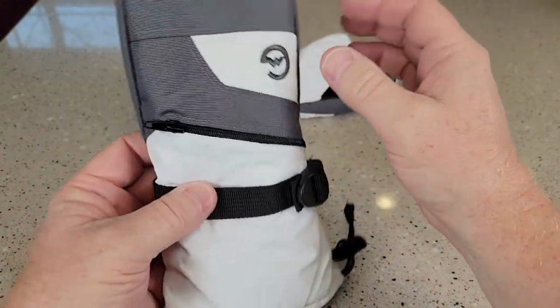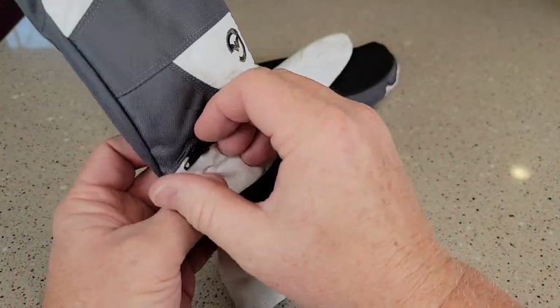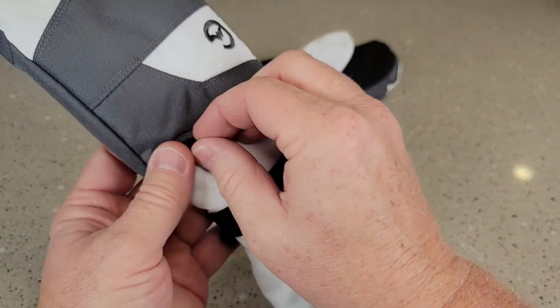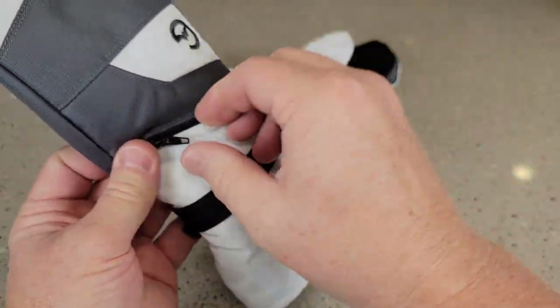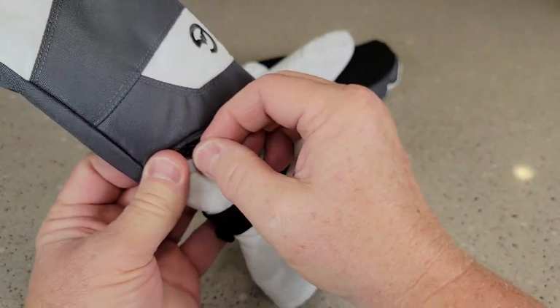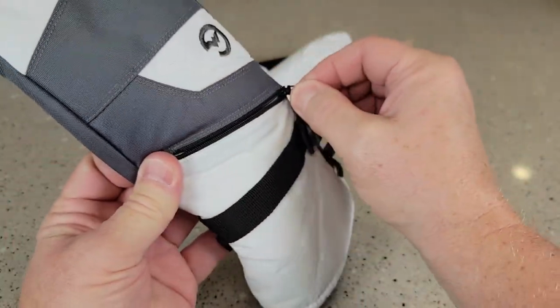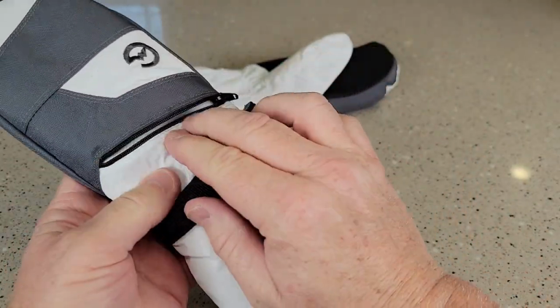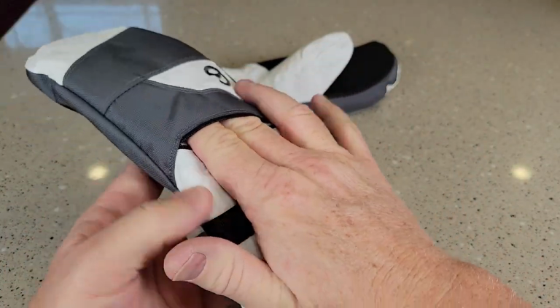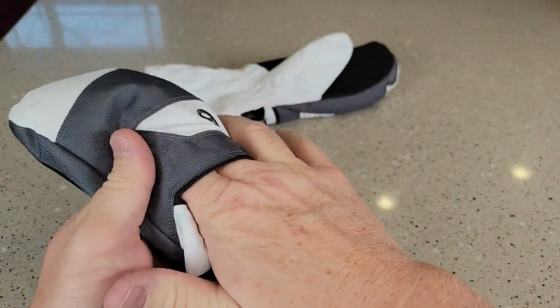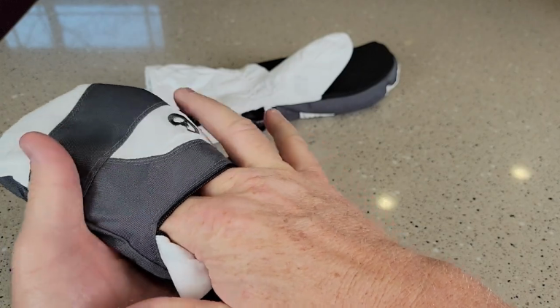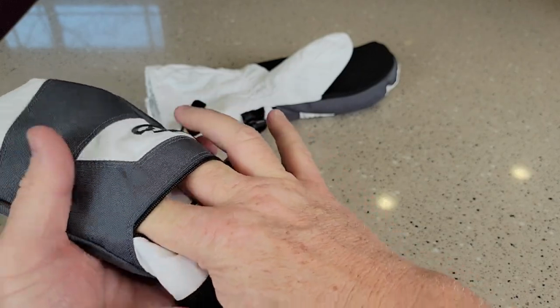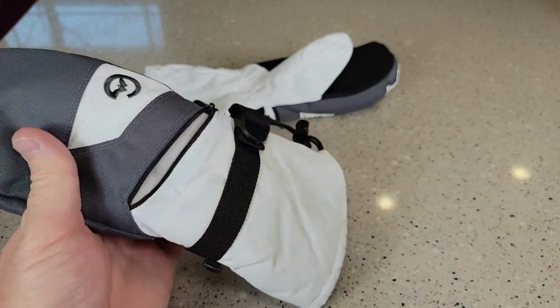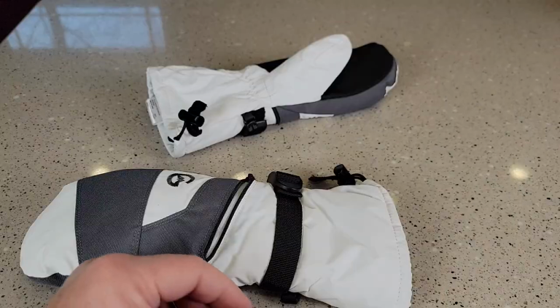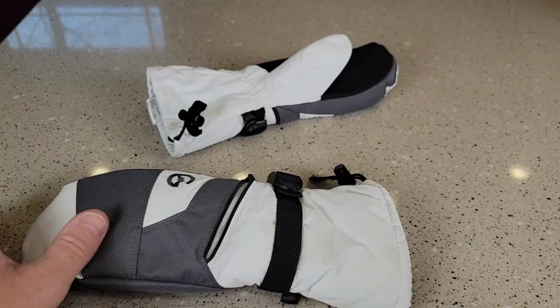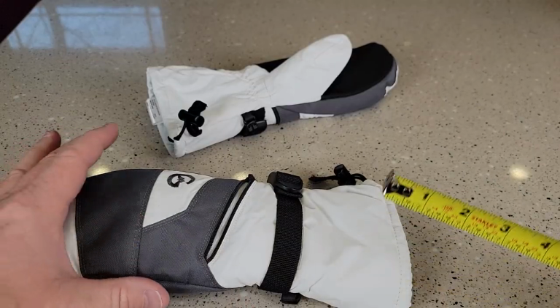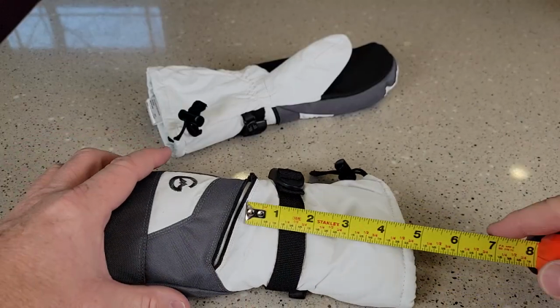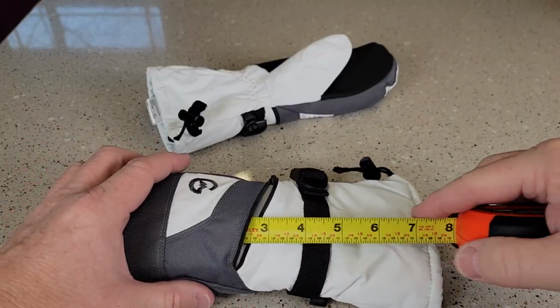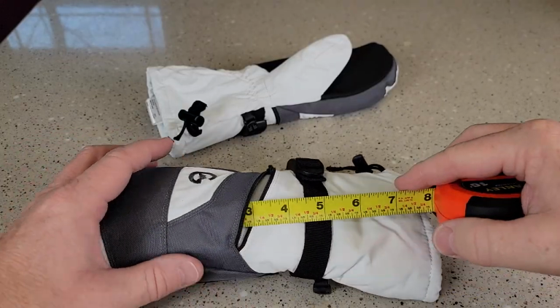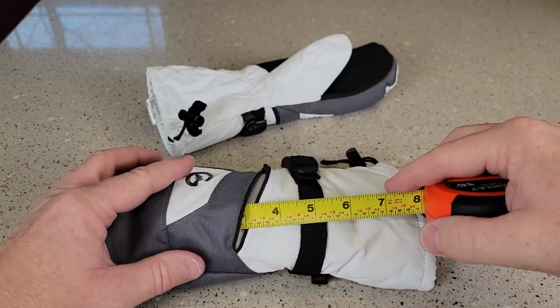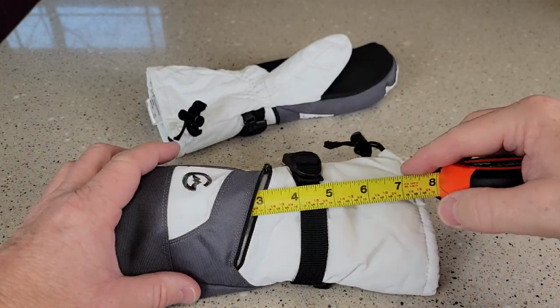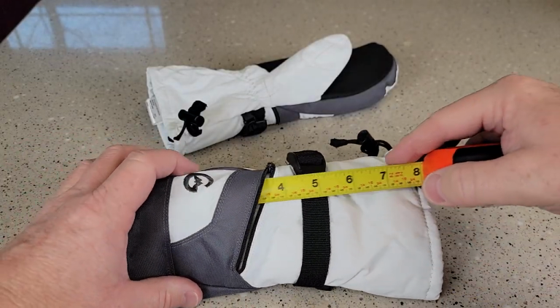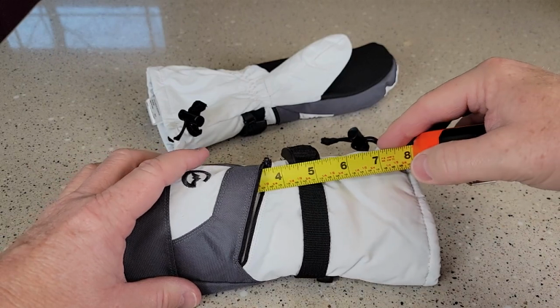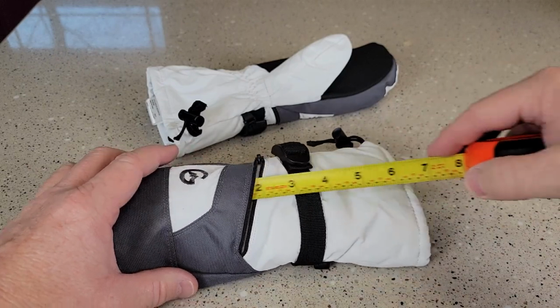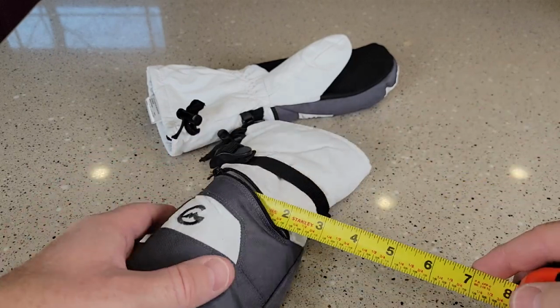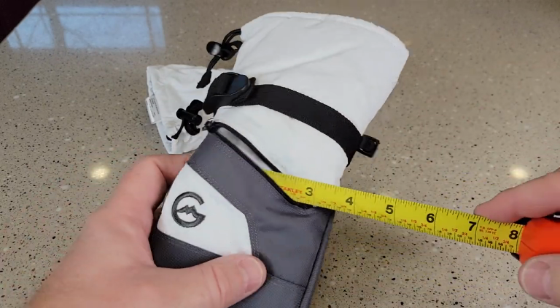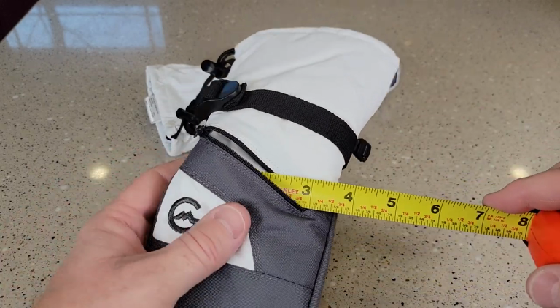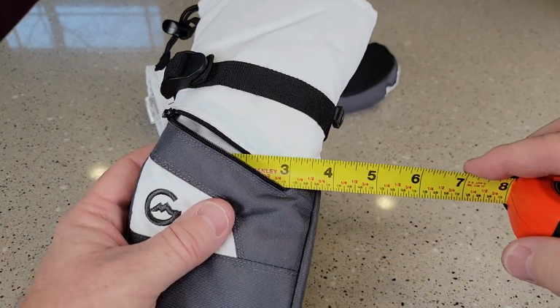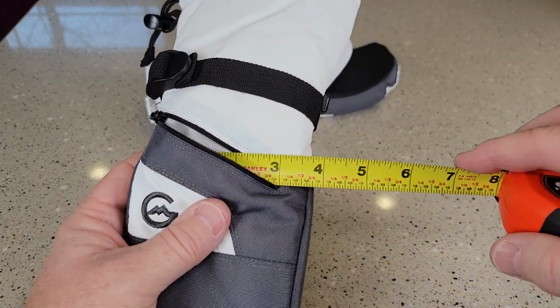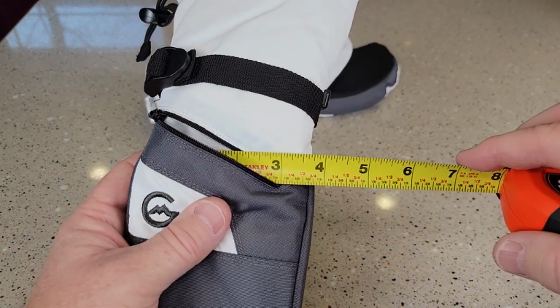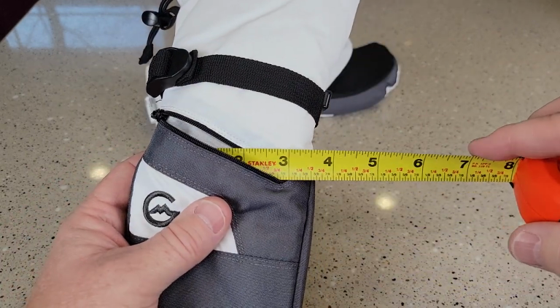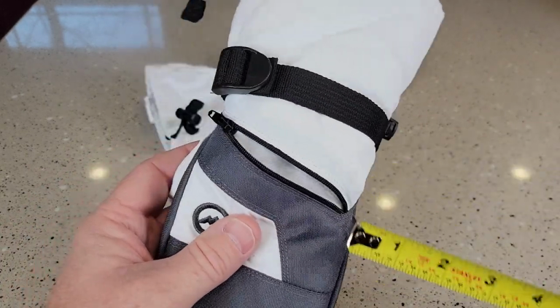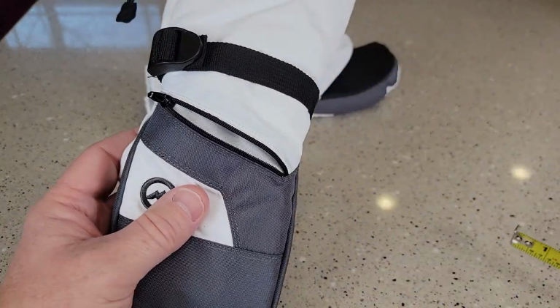It does have this pocket if you want to put hand warmers in — you can put a hand warmer in. That pocket where you can put it is about three inches by about almost three and a half inches.